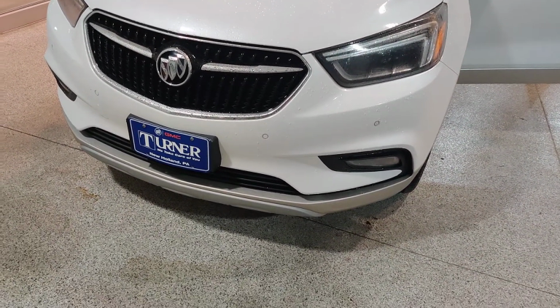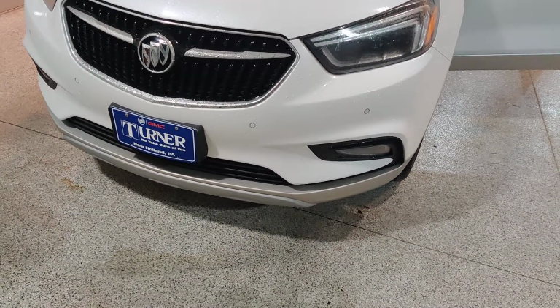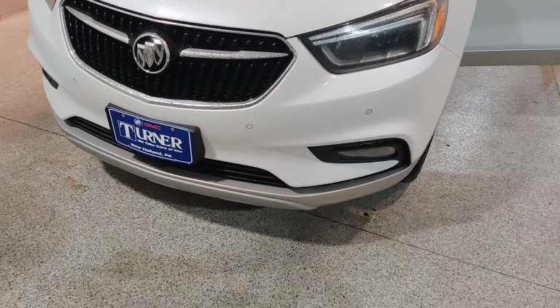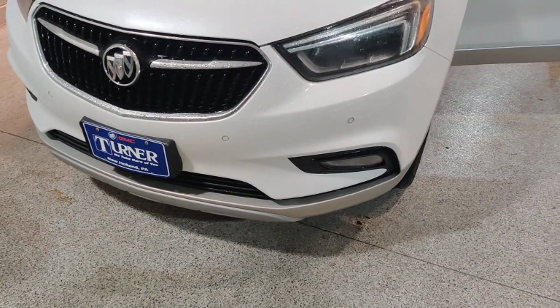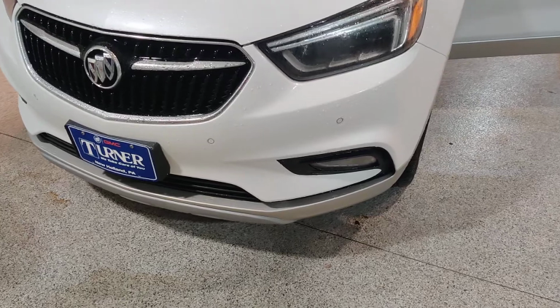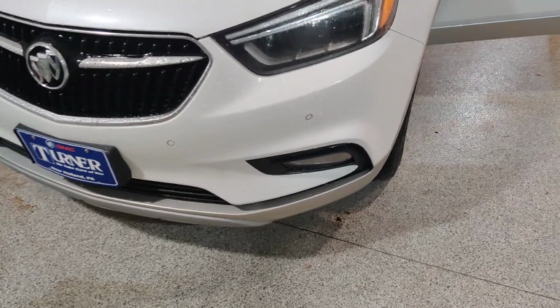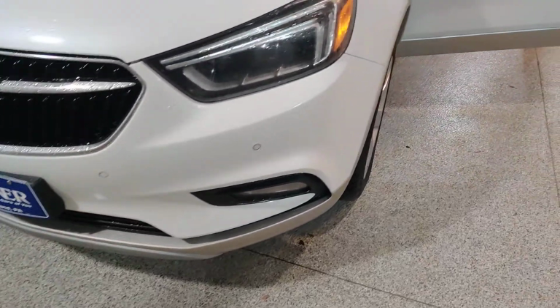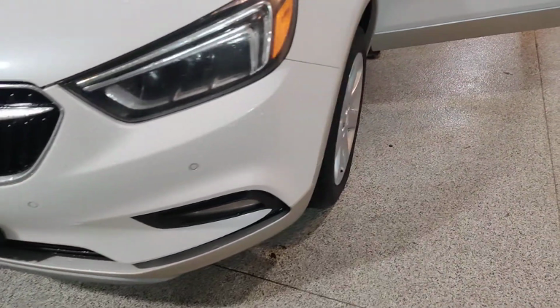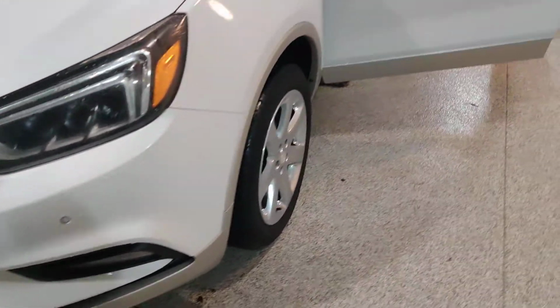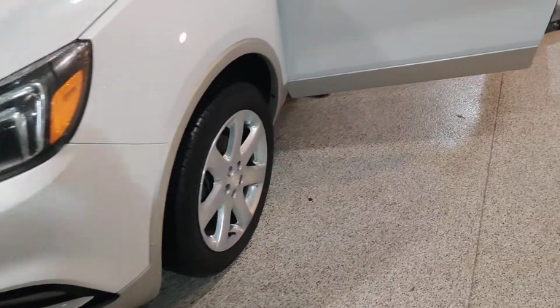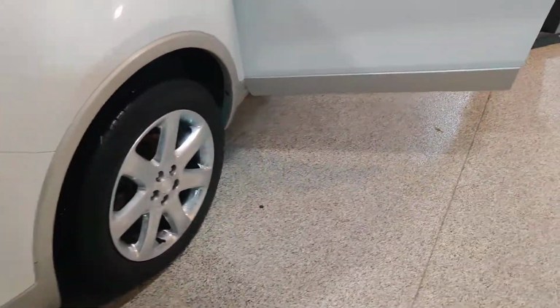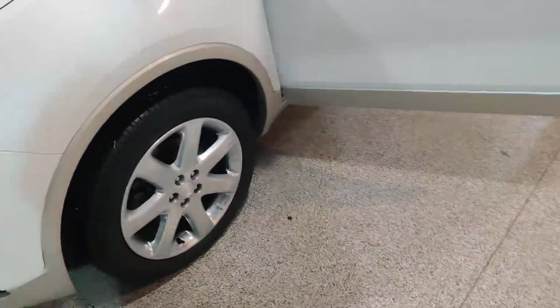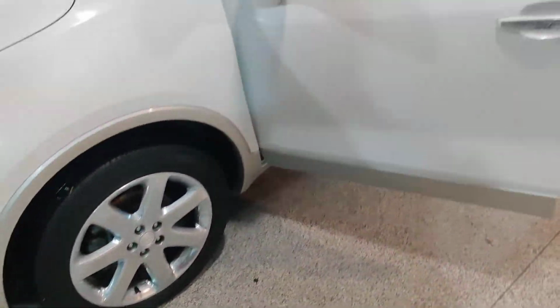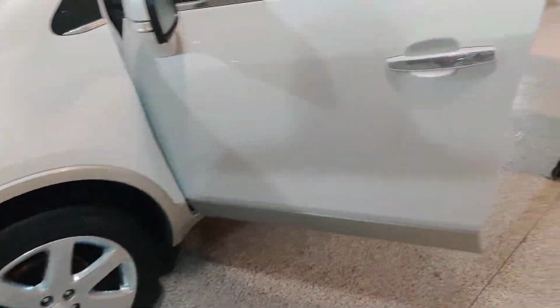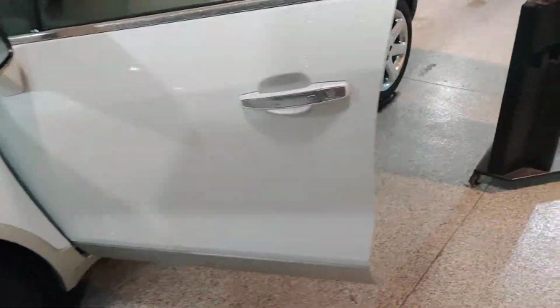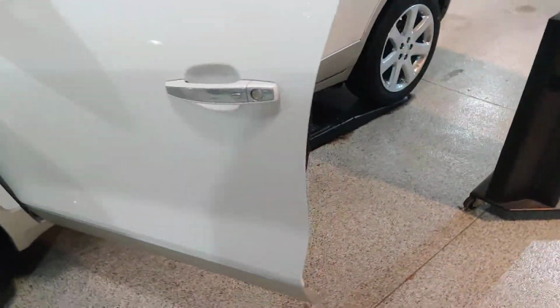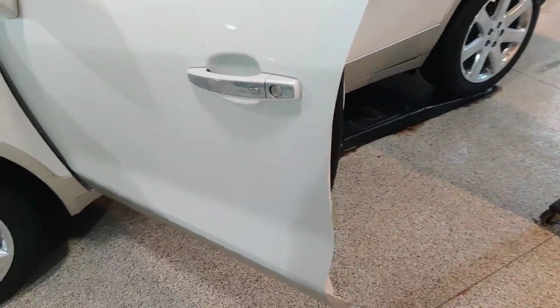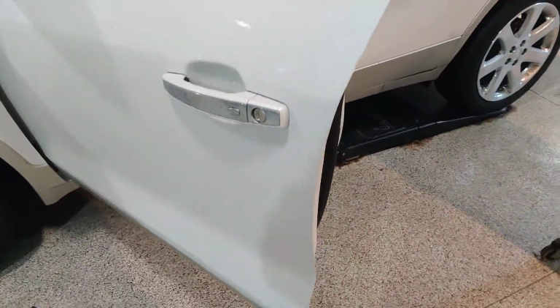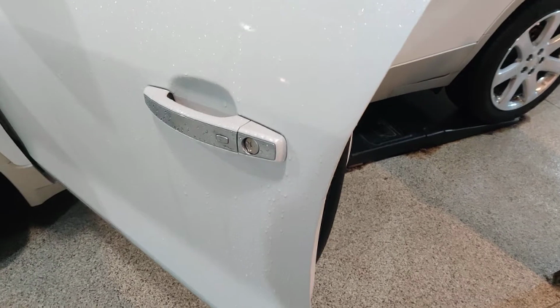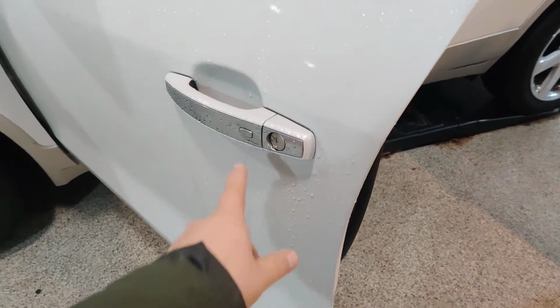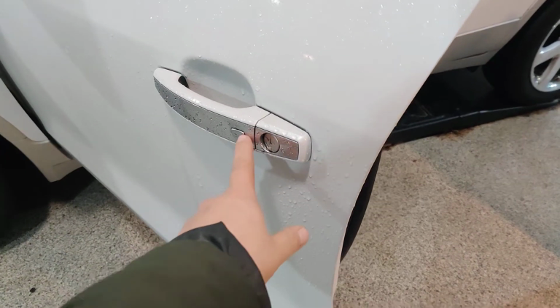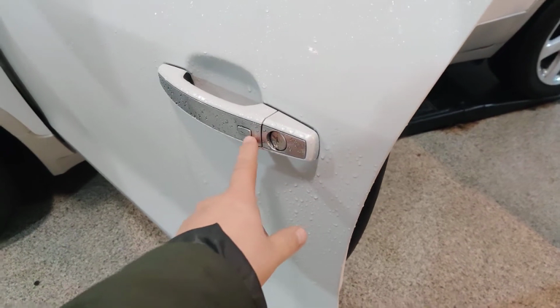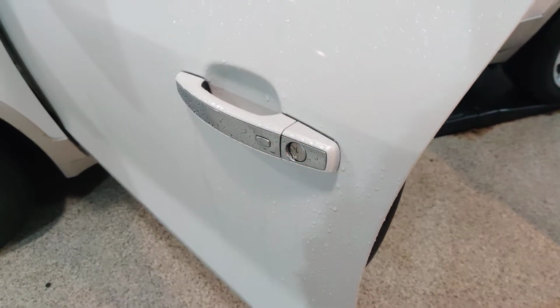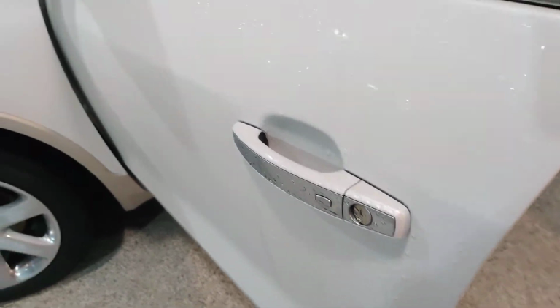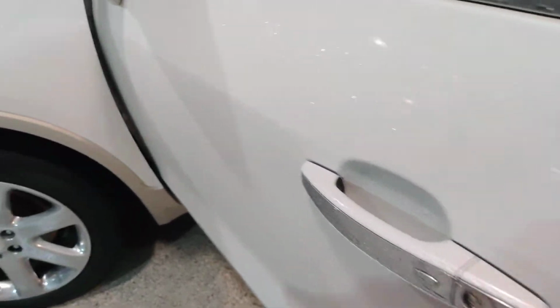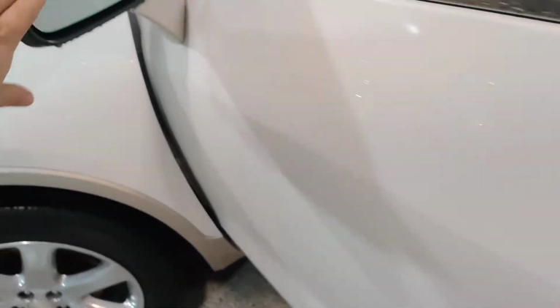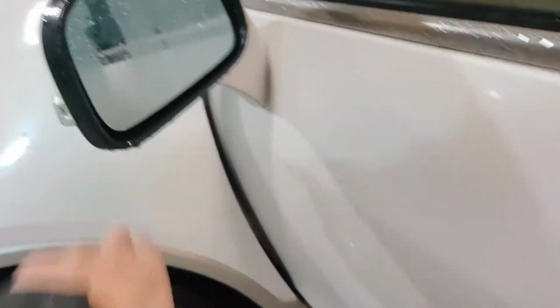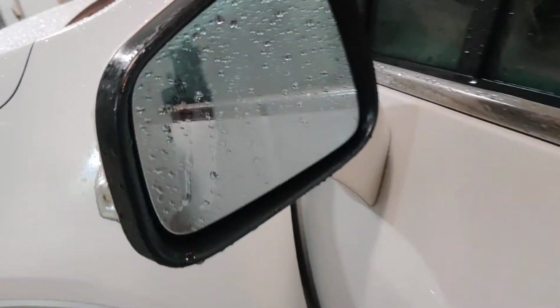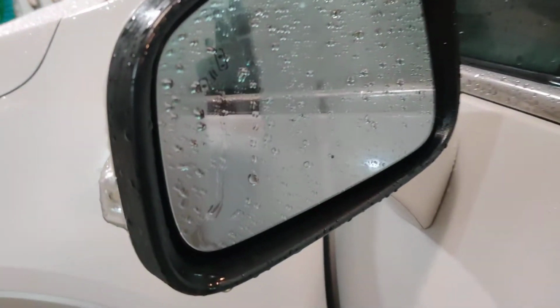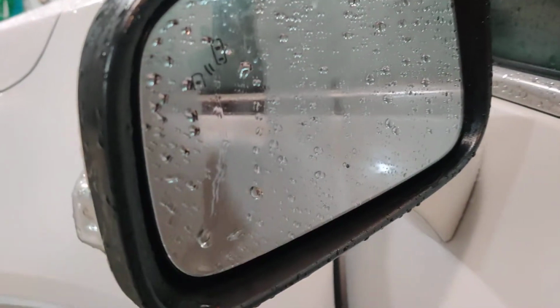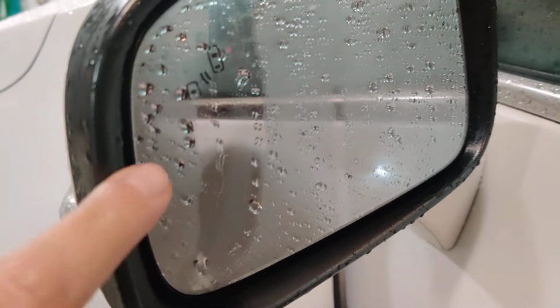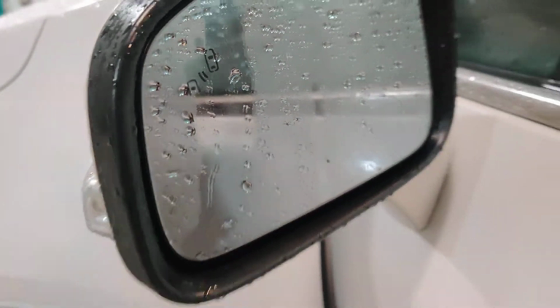As you'll see up front, it does have your parking sensors front and rear. It does have the chrome wheels. This is the premium edition, so it's push button start and you do have your keyless entry. Side blind zone alert.